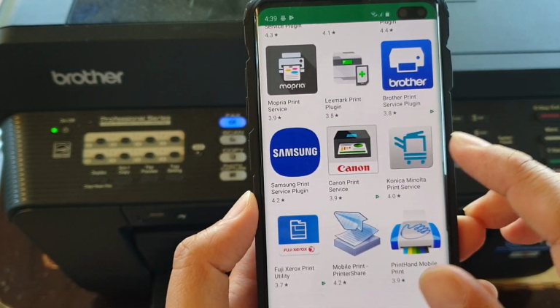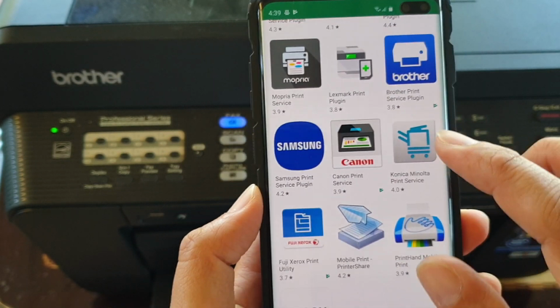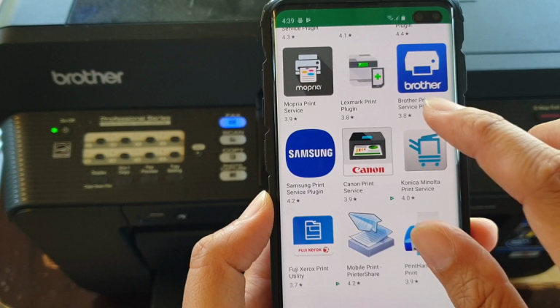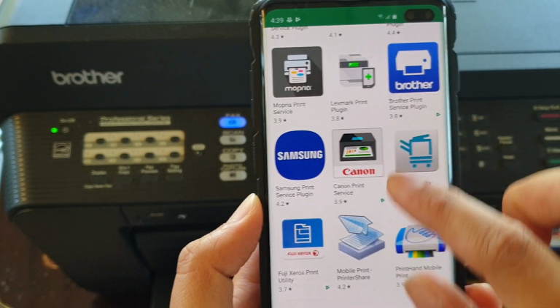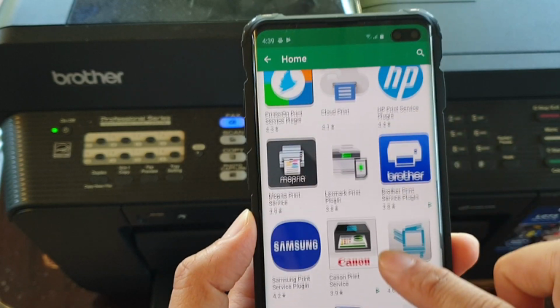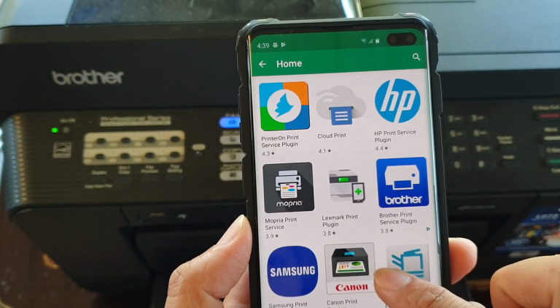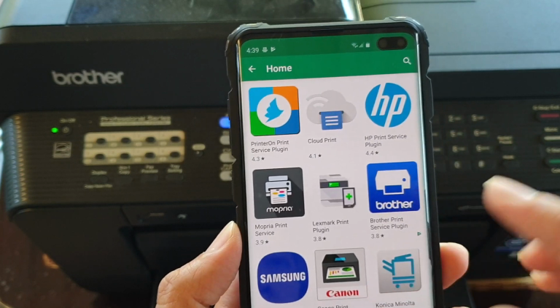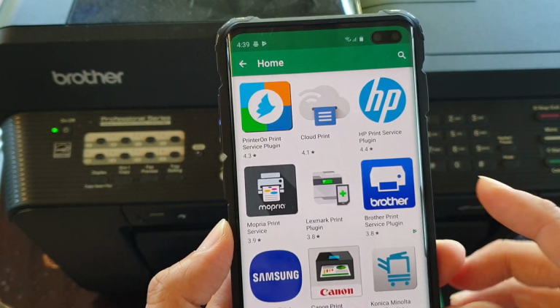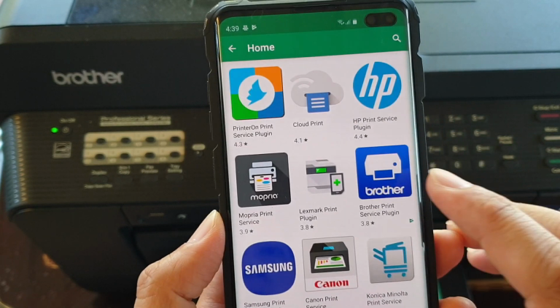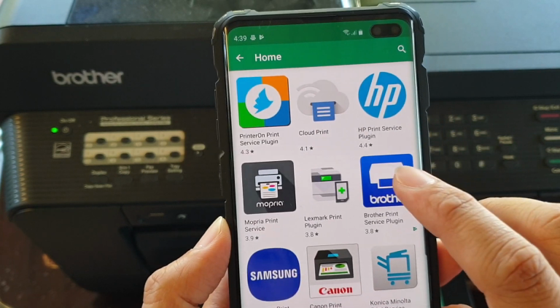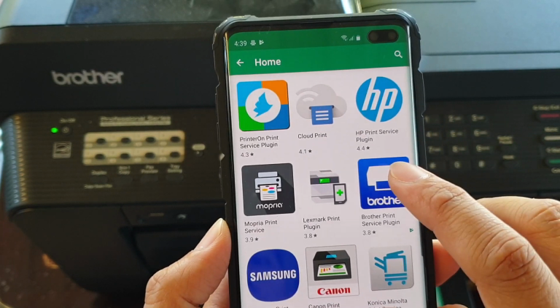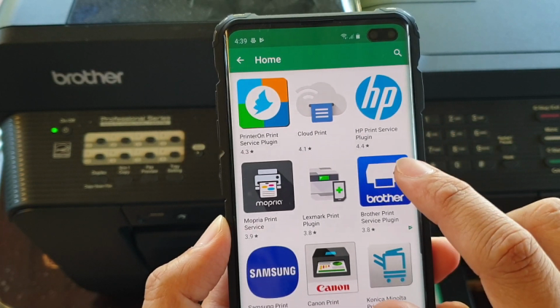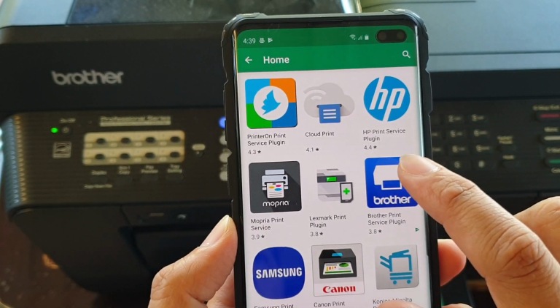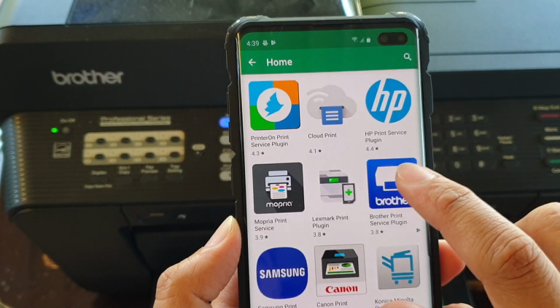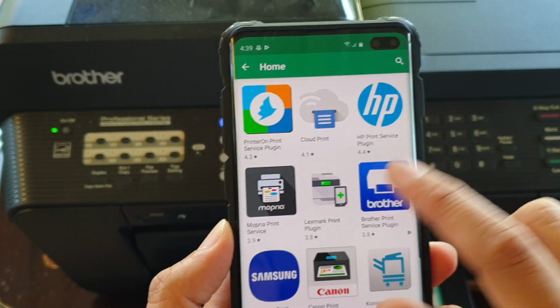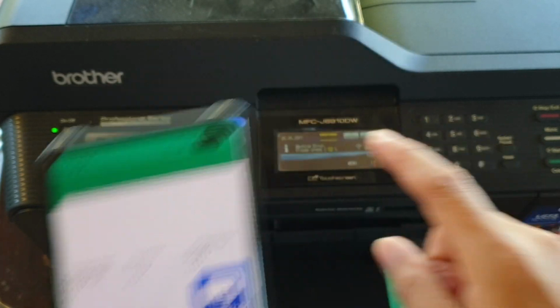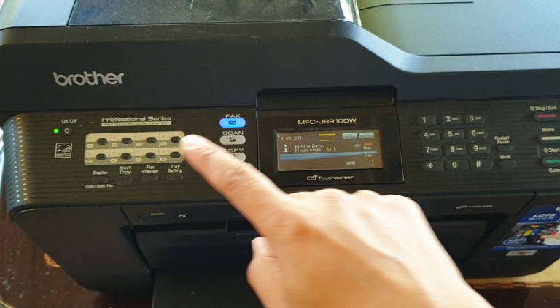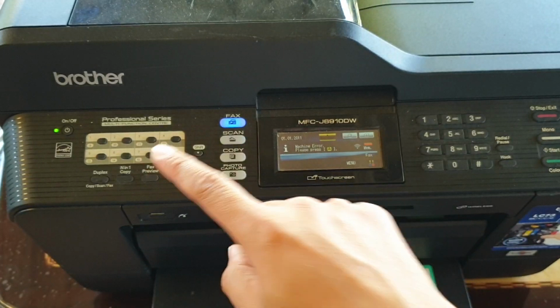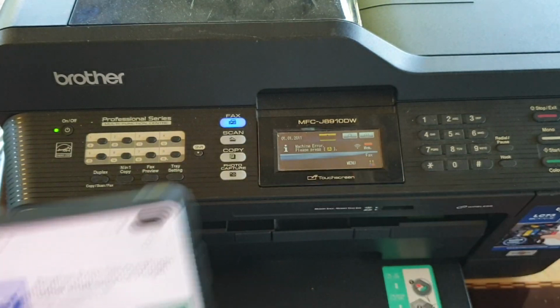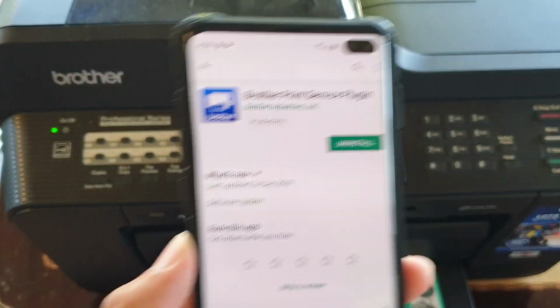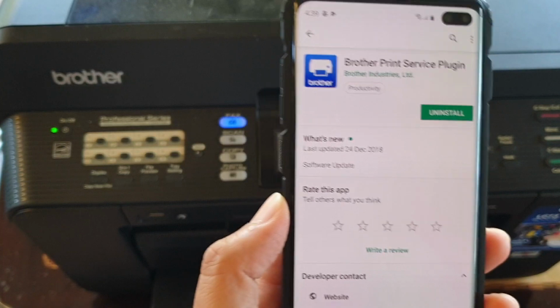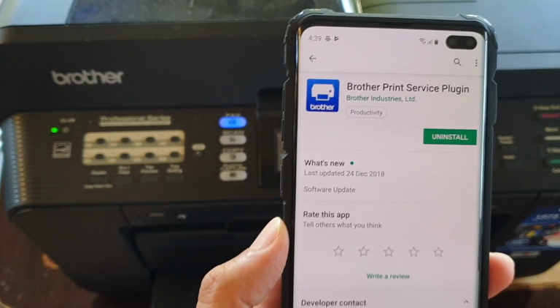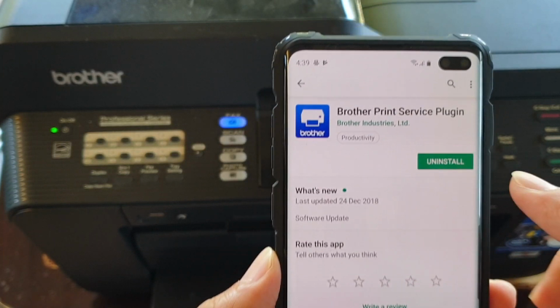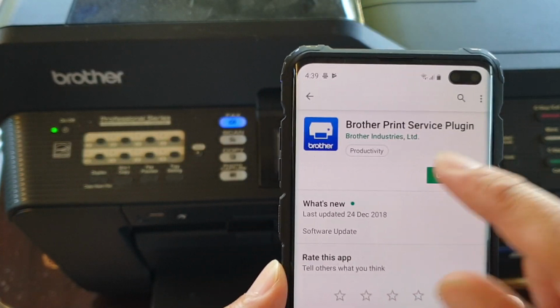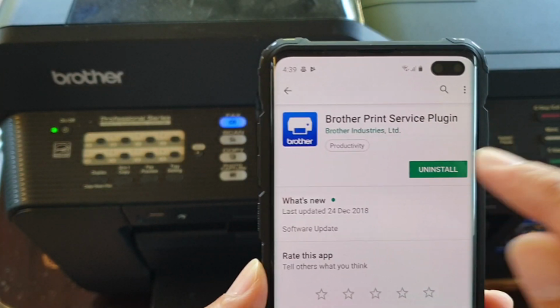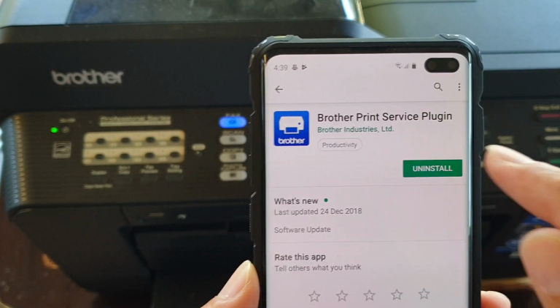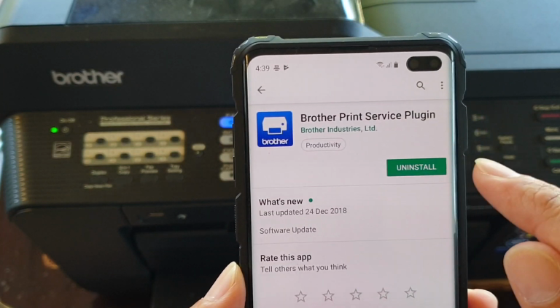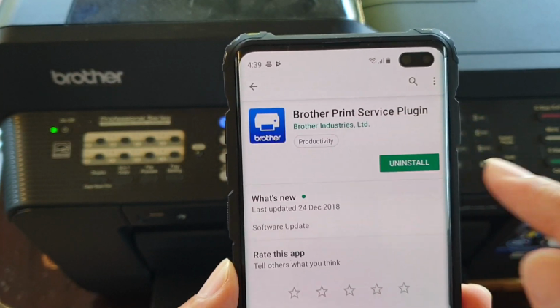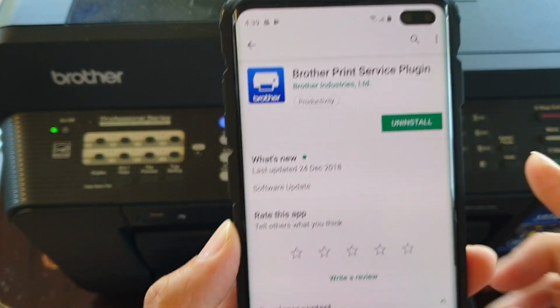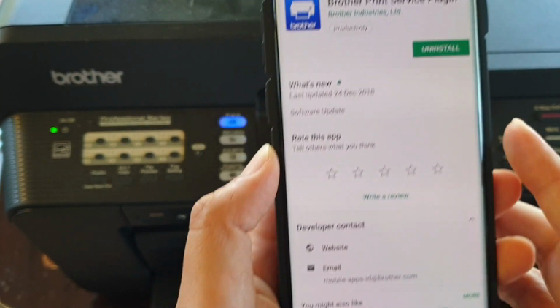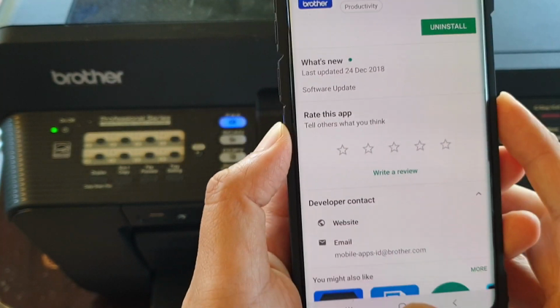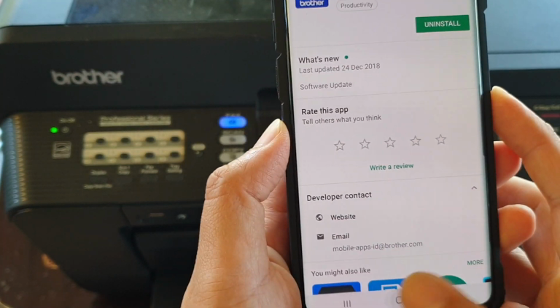Select the one that you are actually using. For example, Brother here — you can see I've got a Brother printer. You just need to install it.